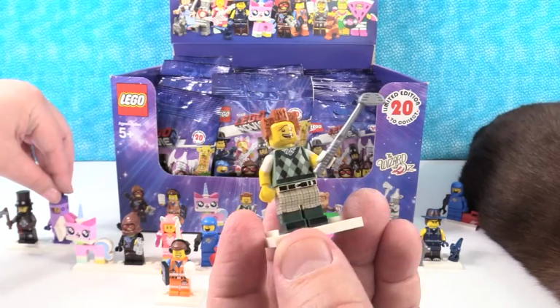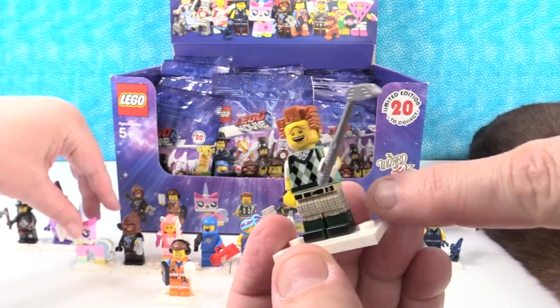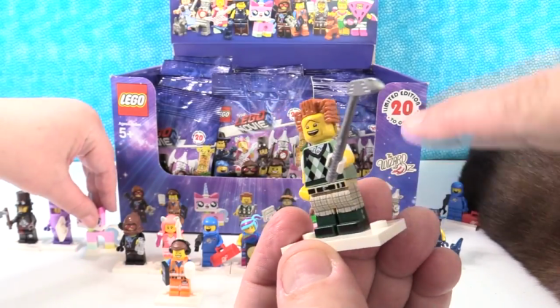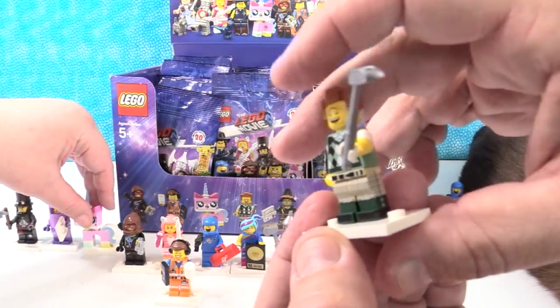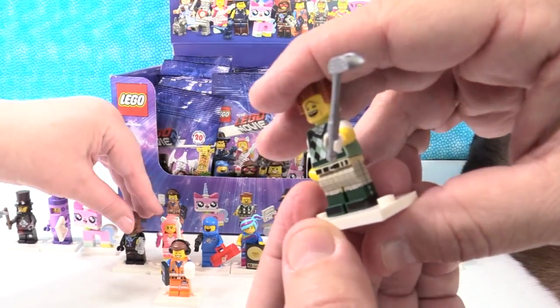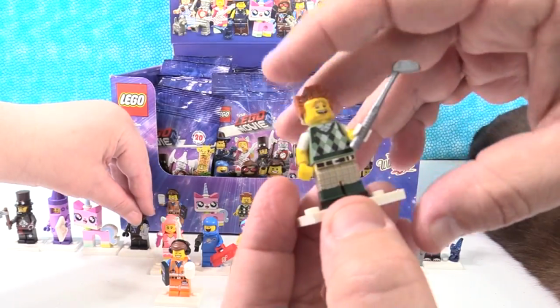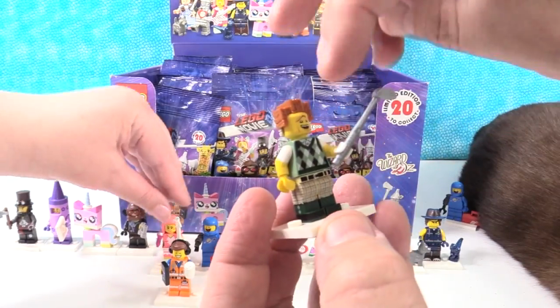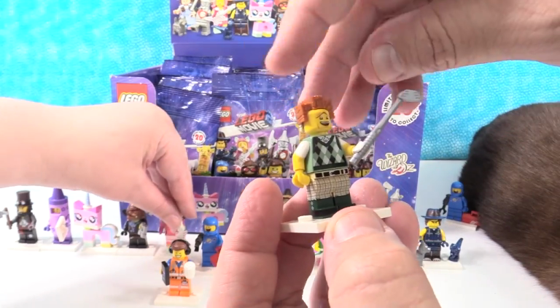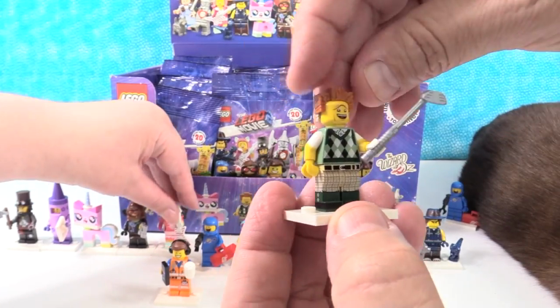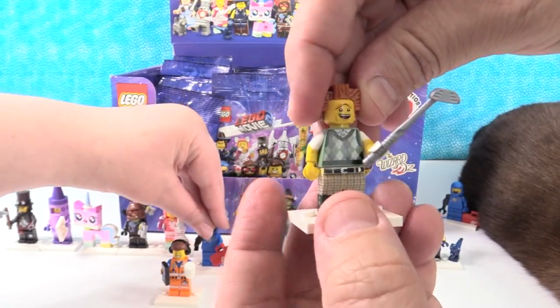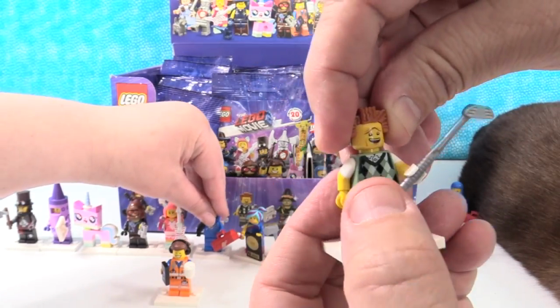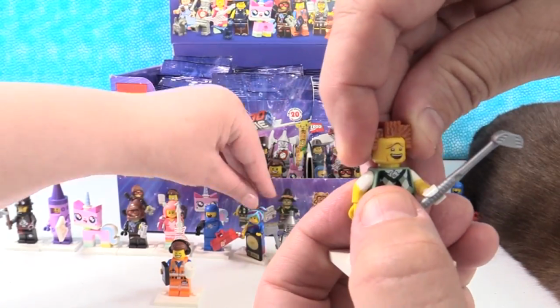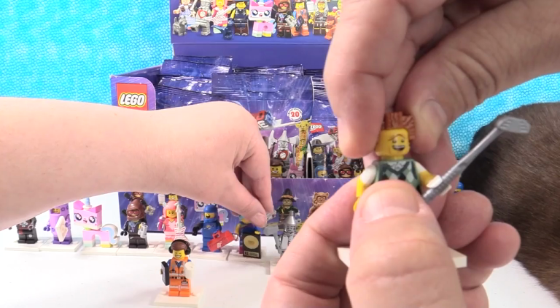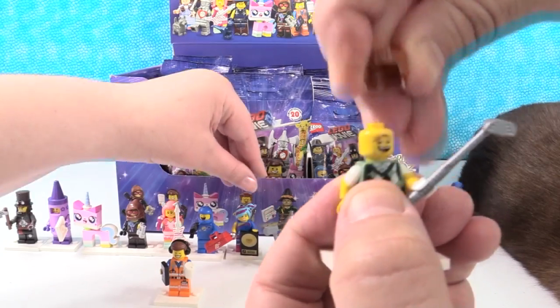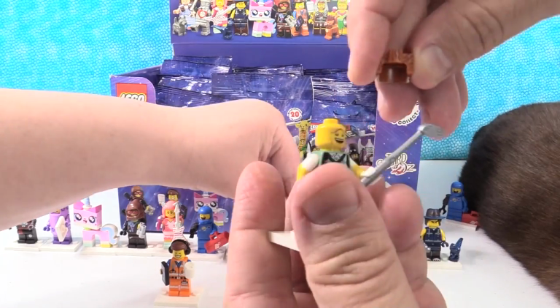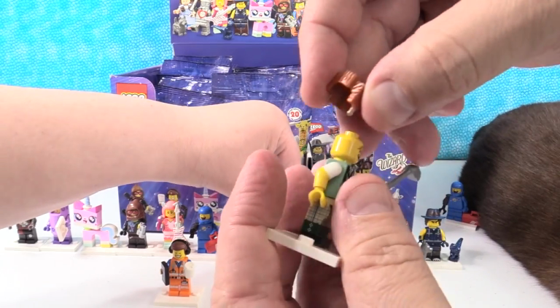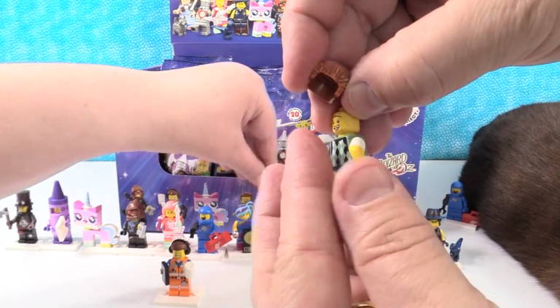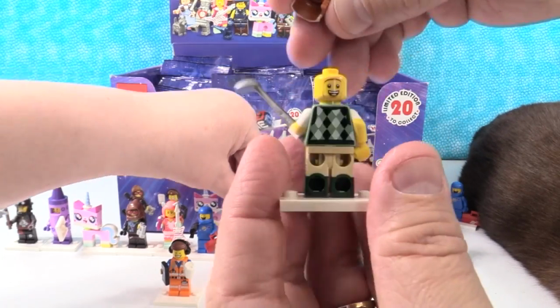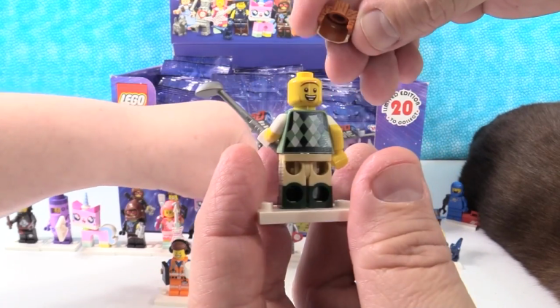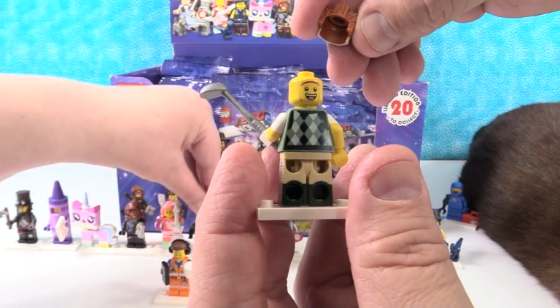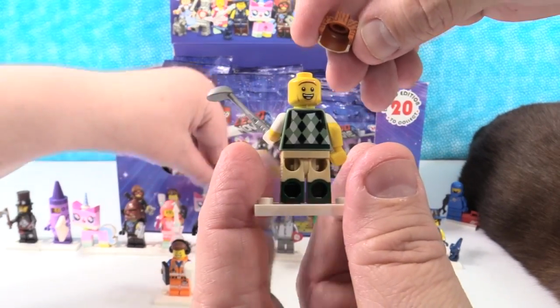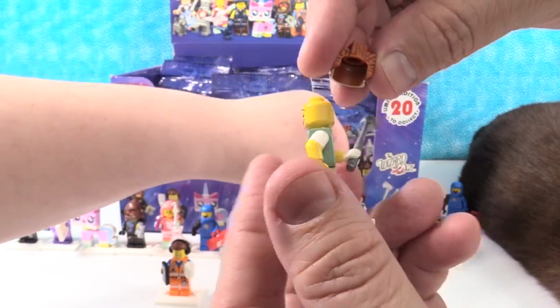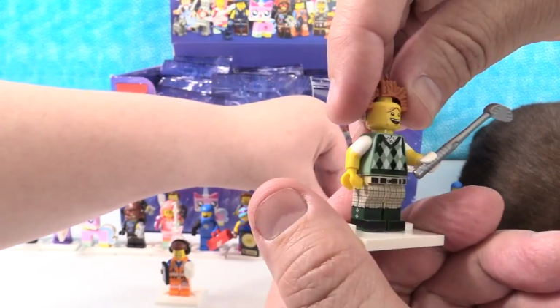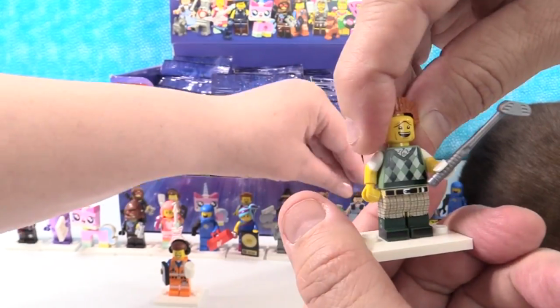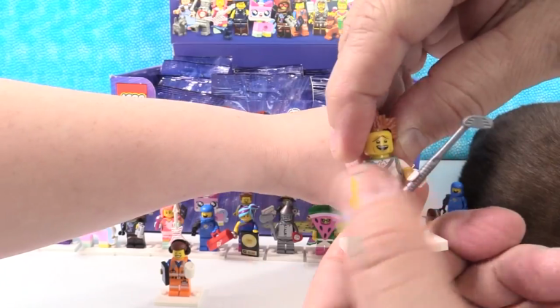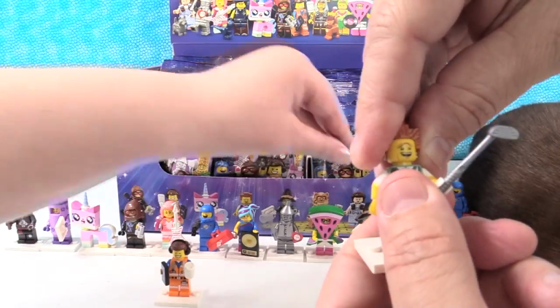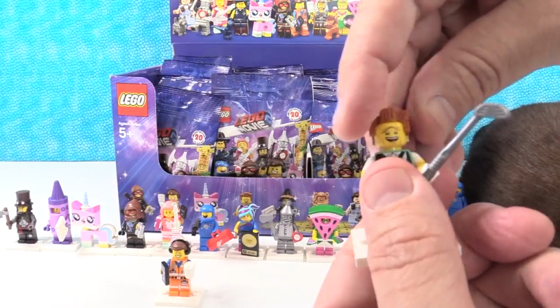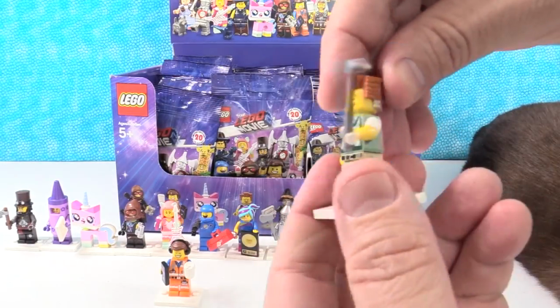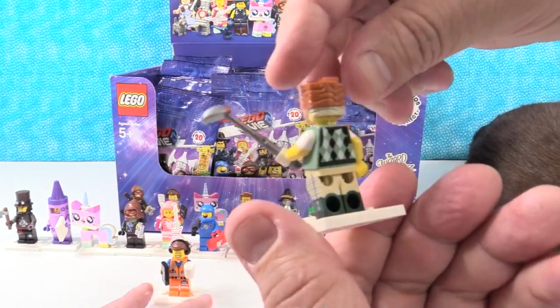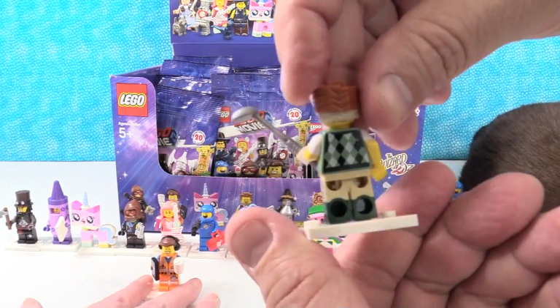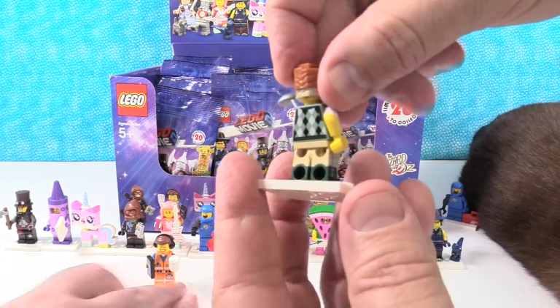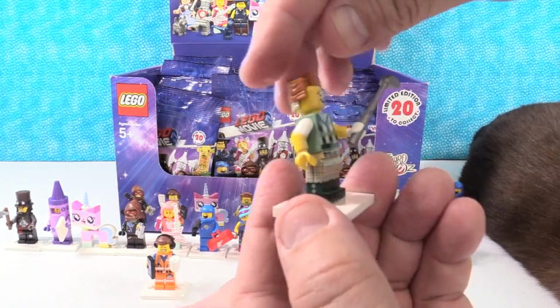He has awesome plaid pants, like his little Argyle shirt. He has two different expressions, and there's his awesome signature headpiece. Cool figure.